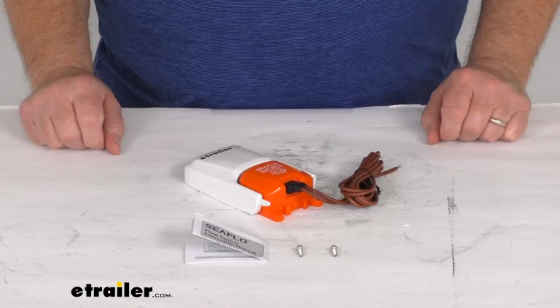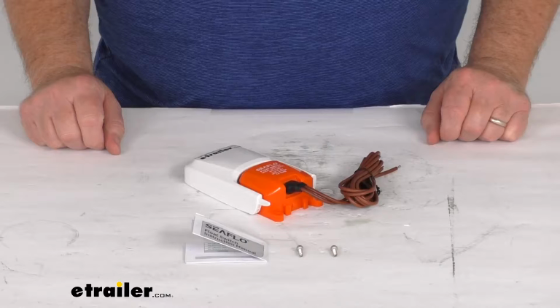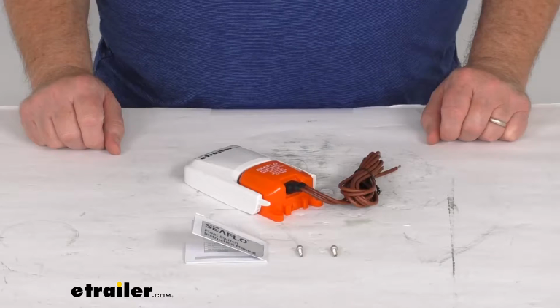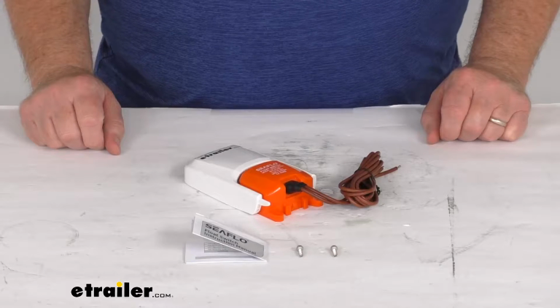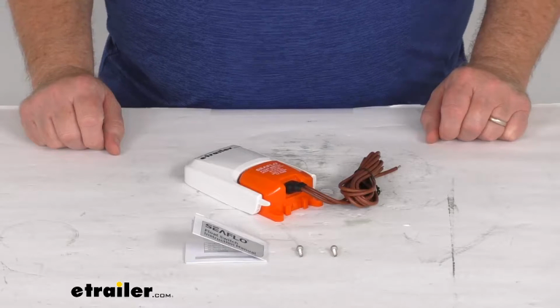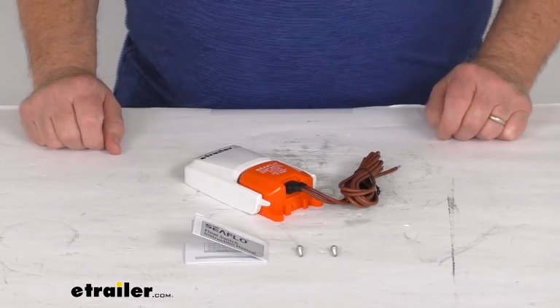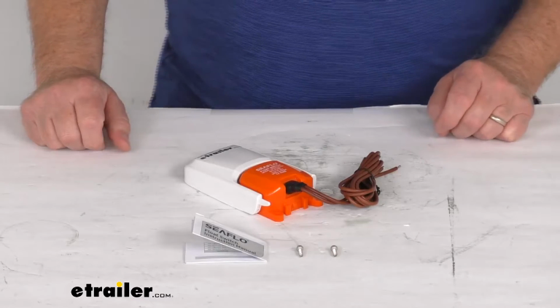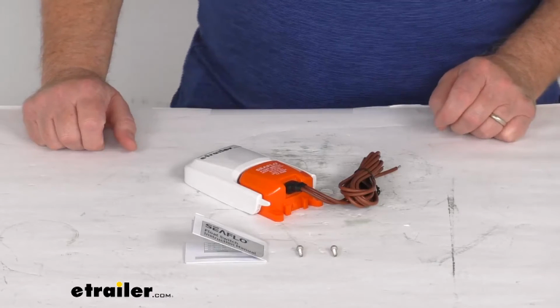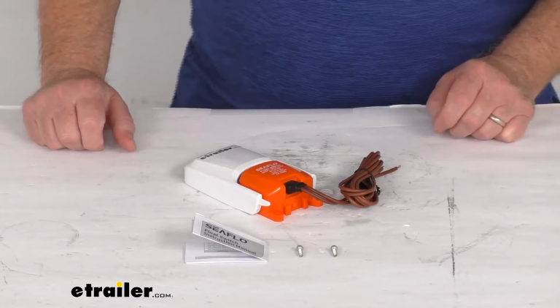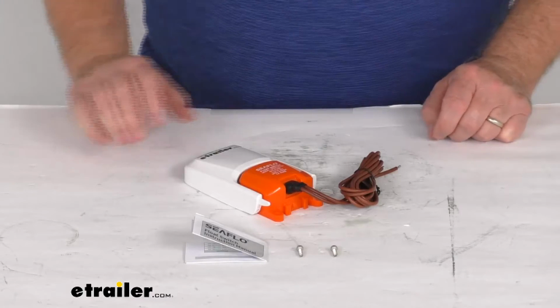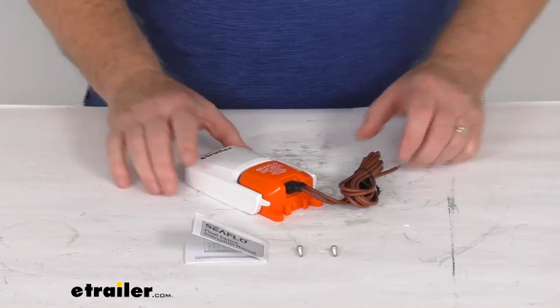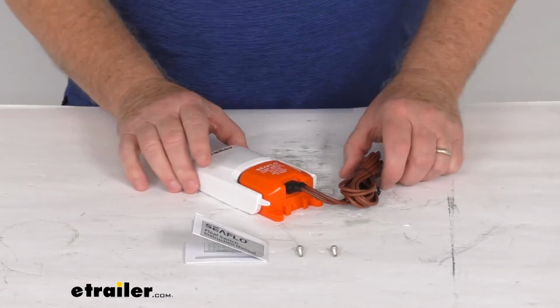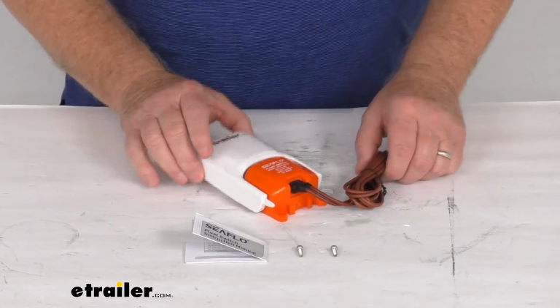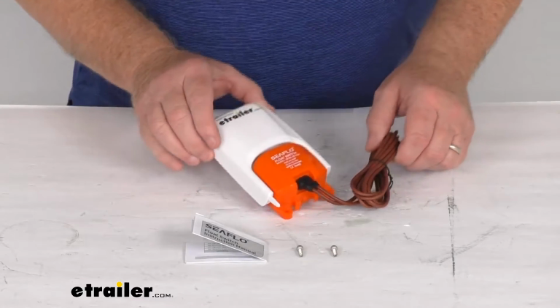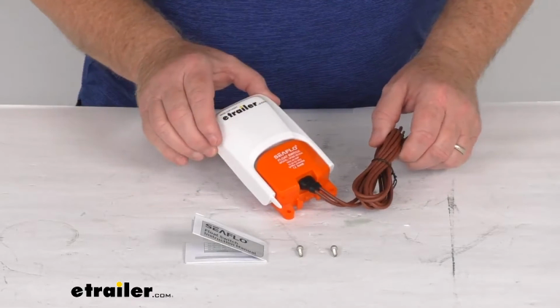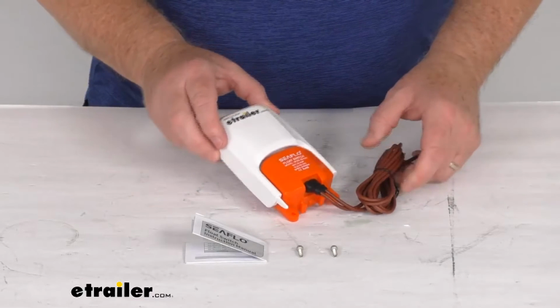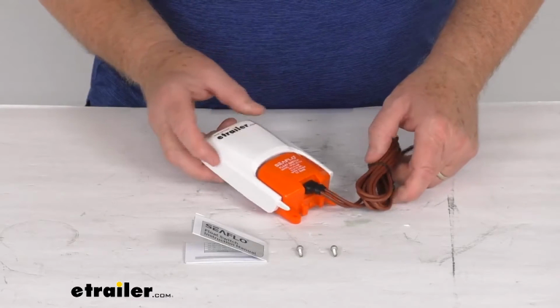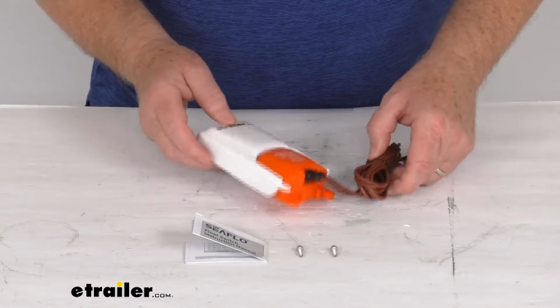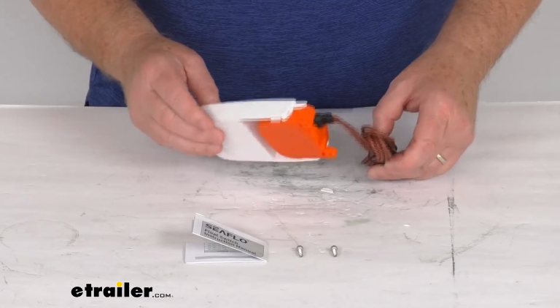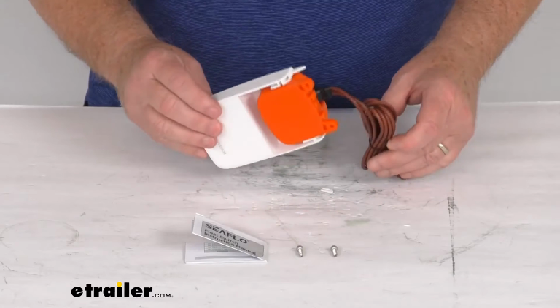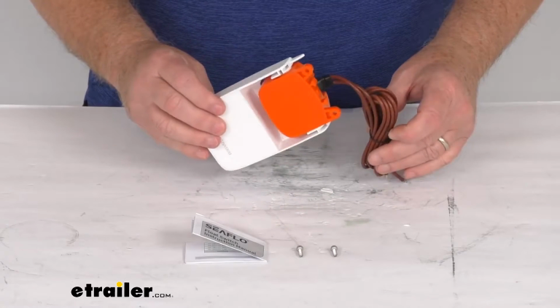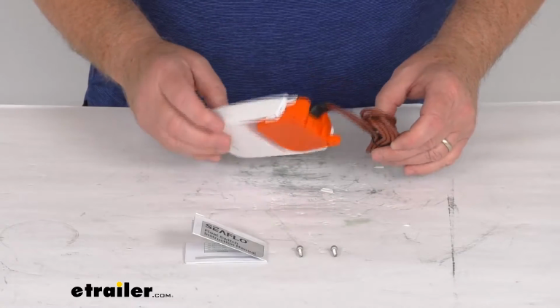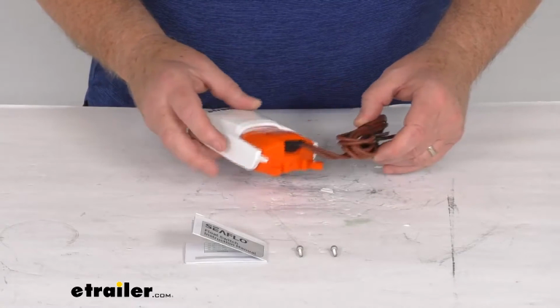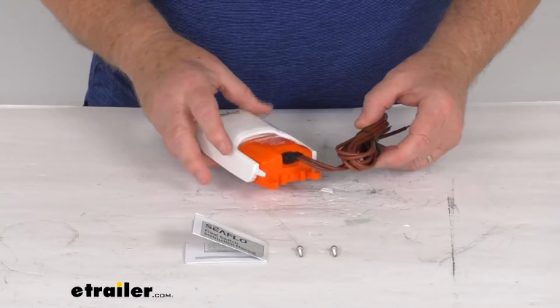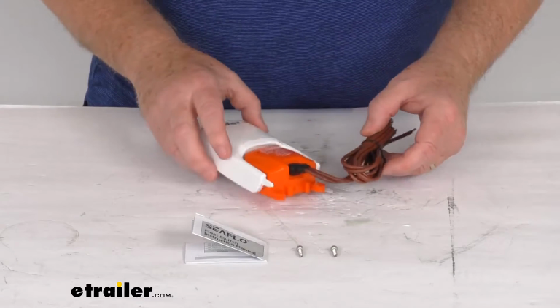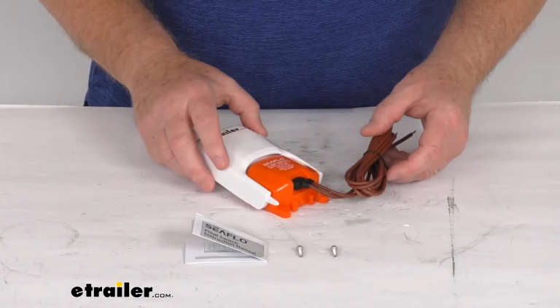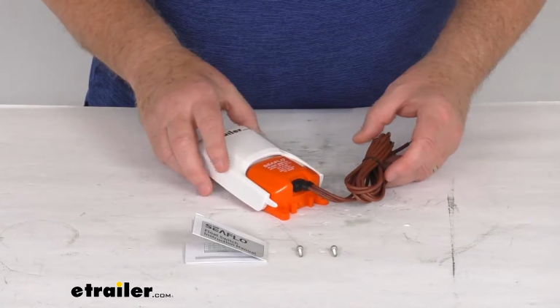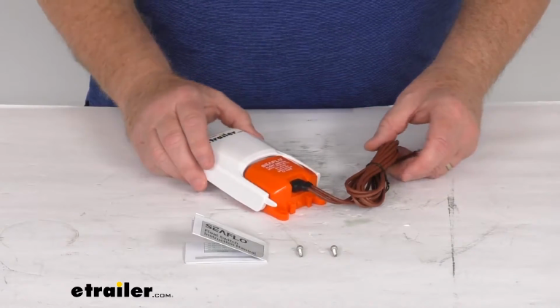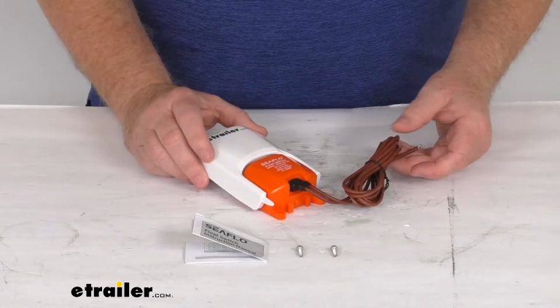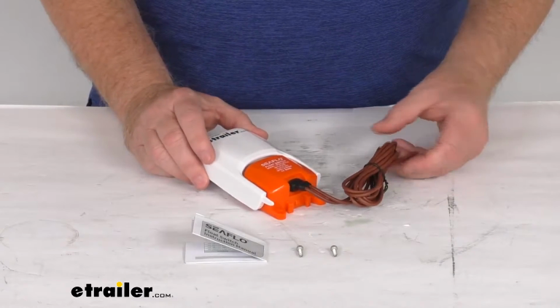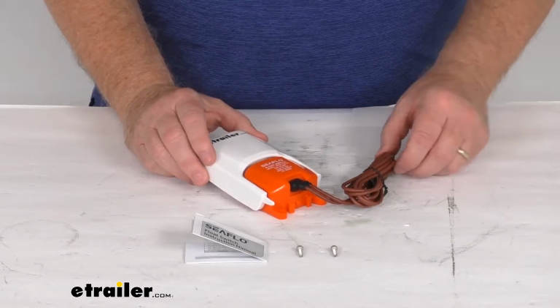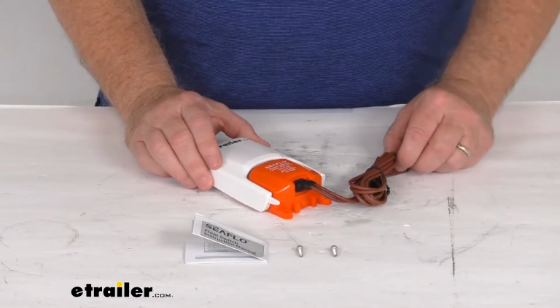Hello everybody, this is Jeff at eTrailer.com. Today we're going to take a look at this C-Flow 25-amp float switch for the 12-volt DC bilge pumps.